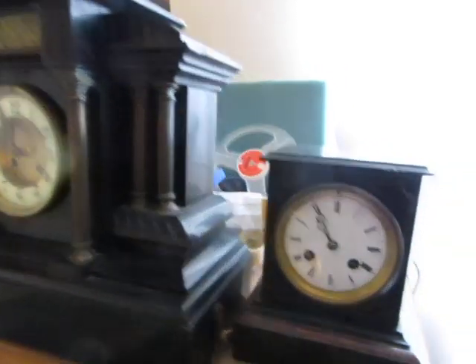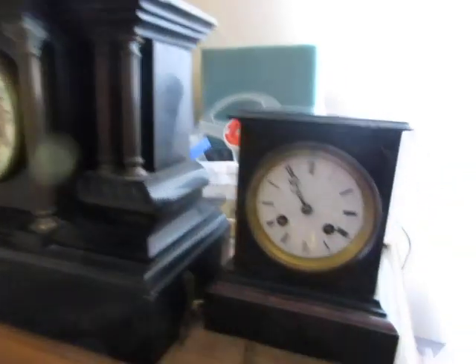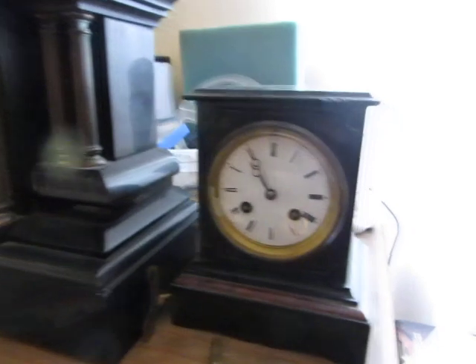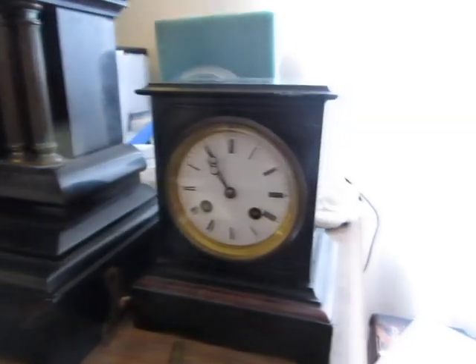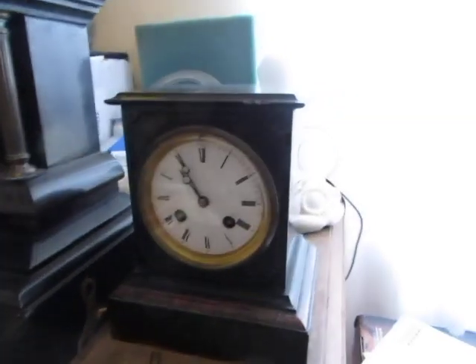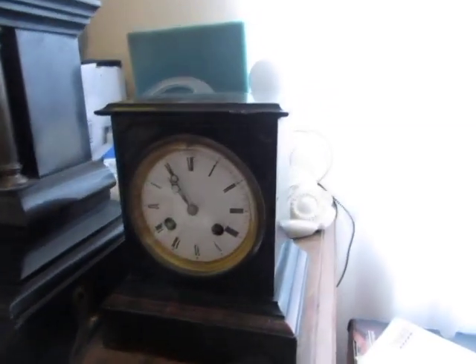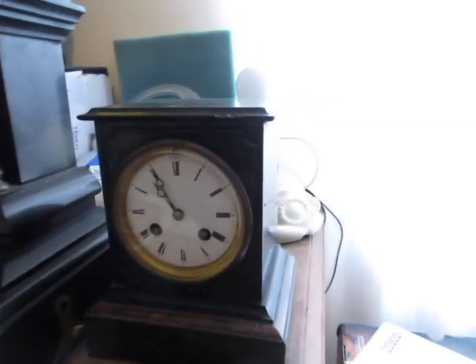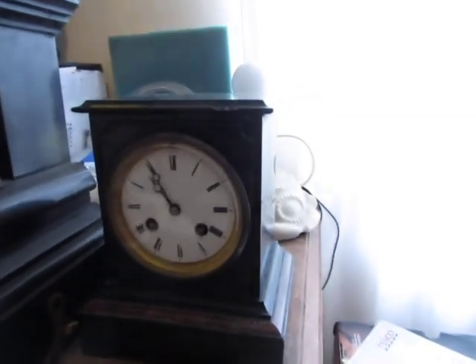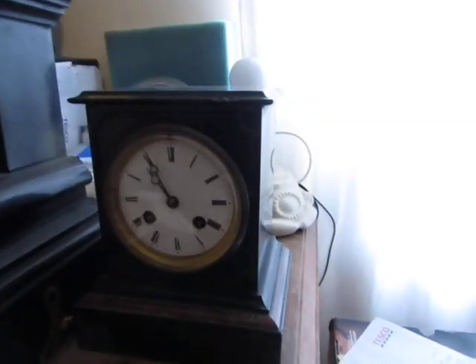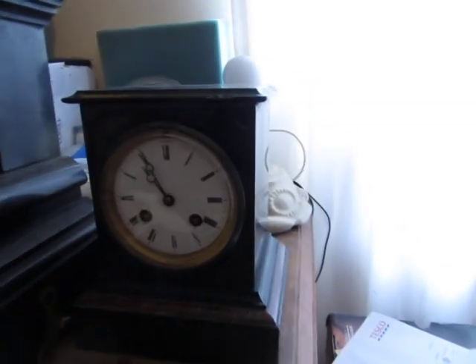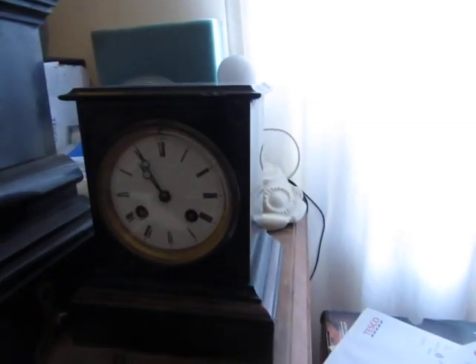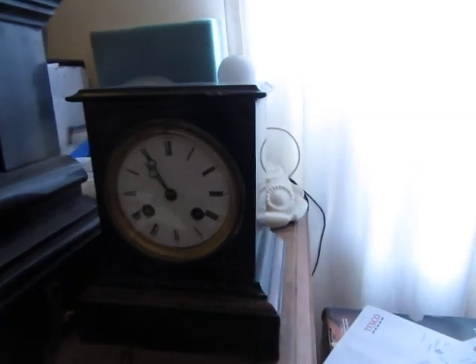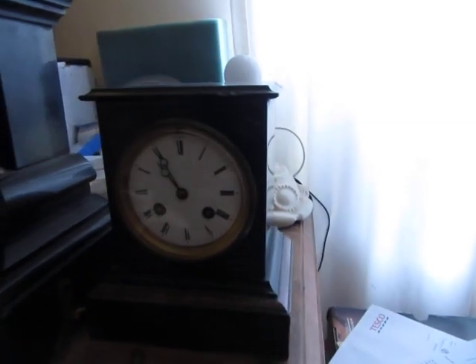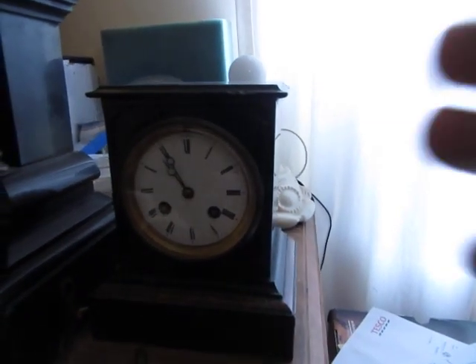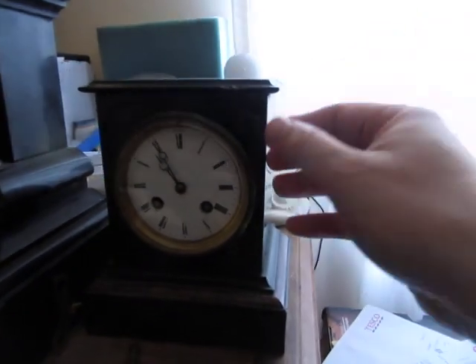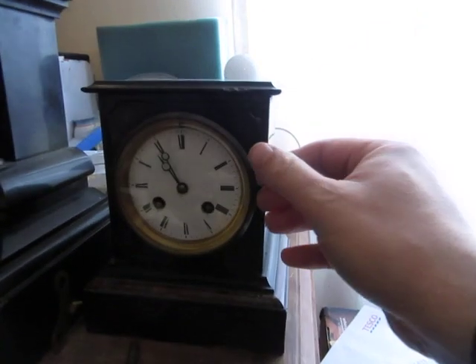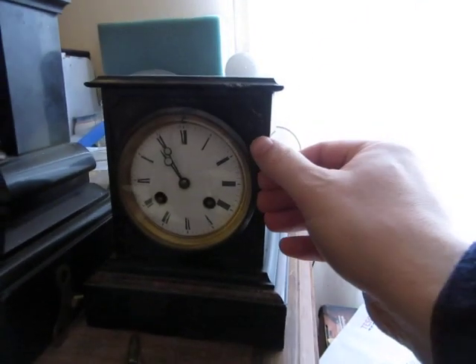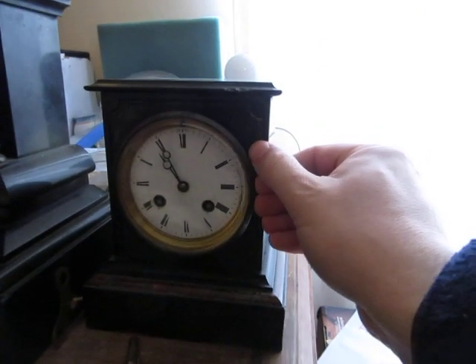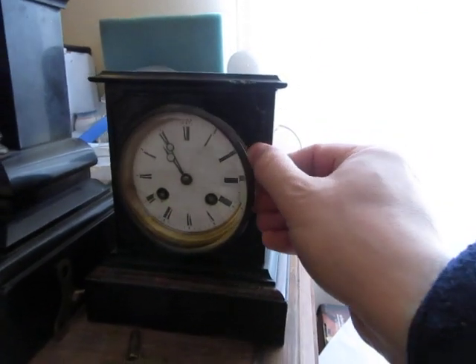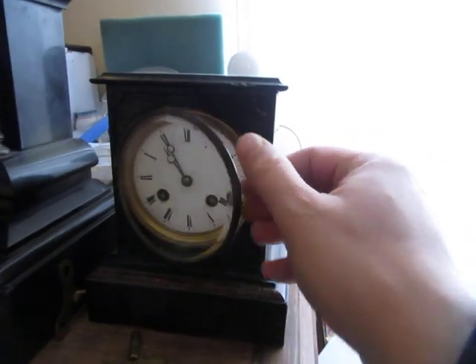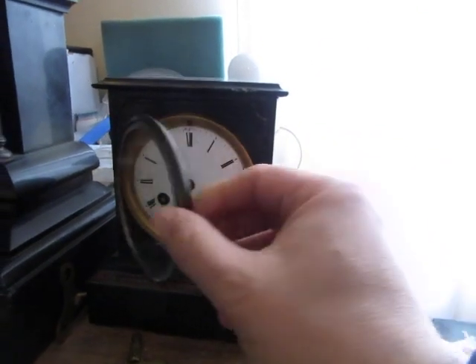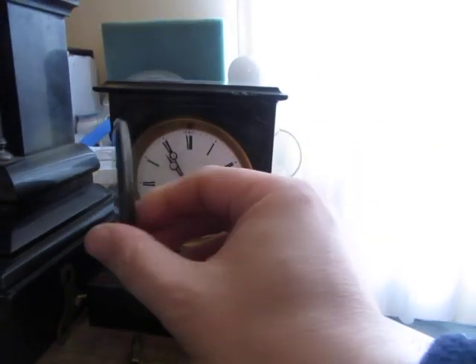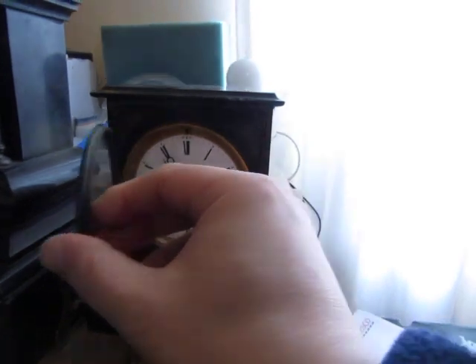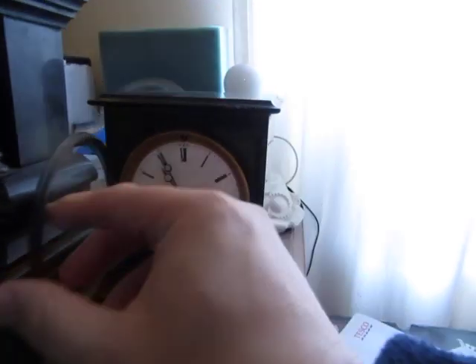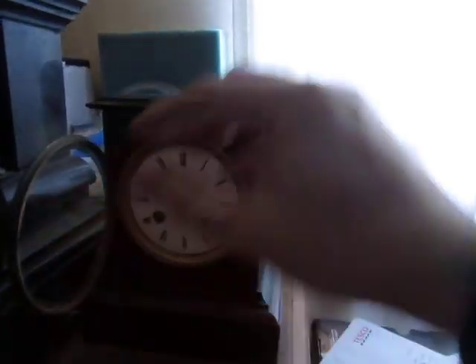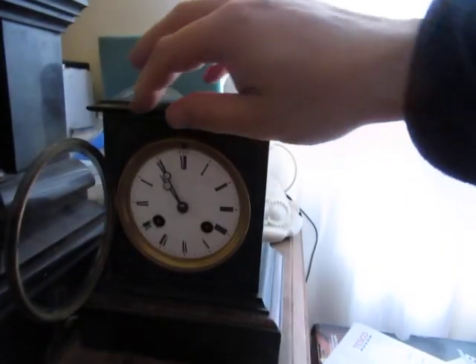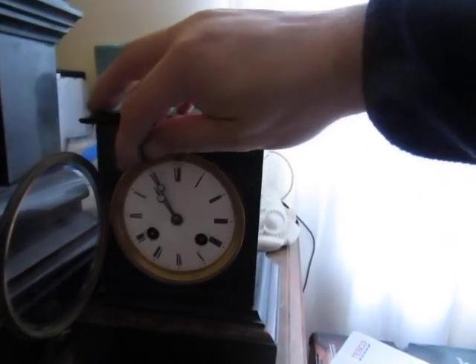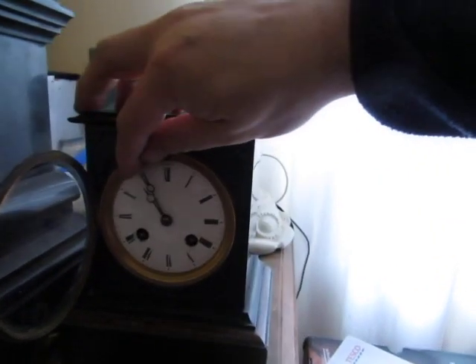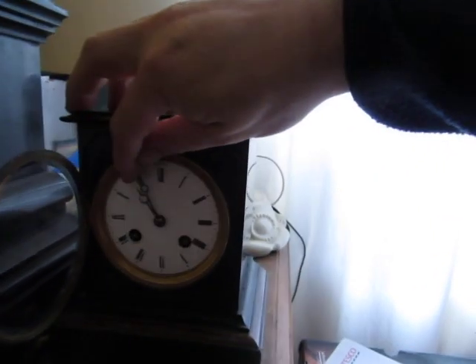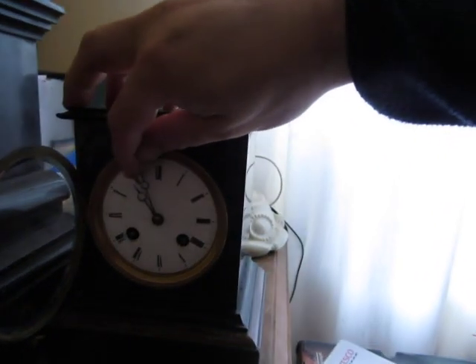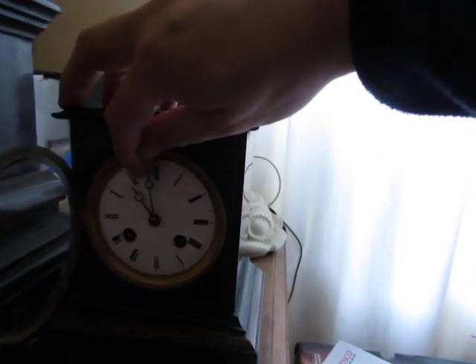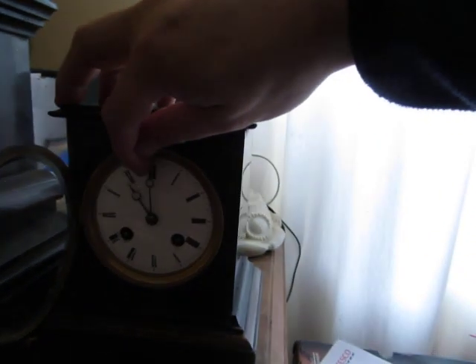This one isn't quite too big — it's actually a really small clock for a slate clock. I'll let you hear it striking.